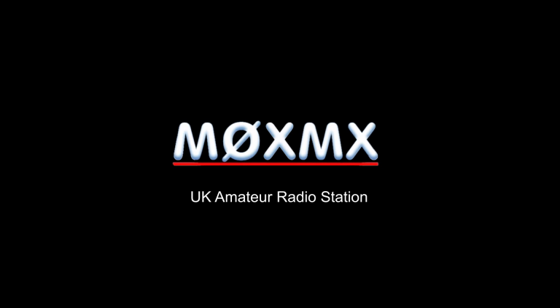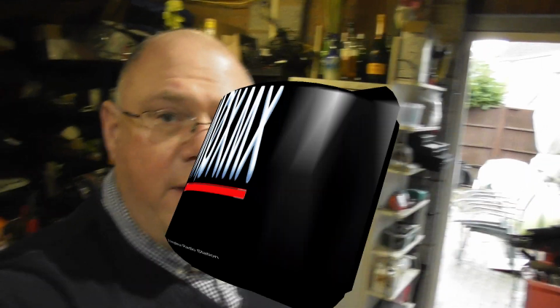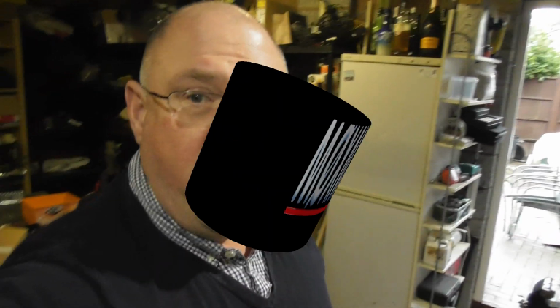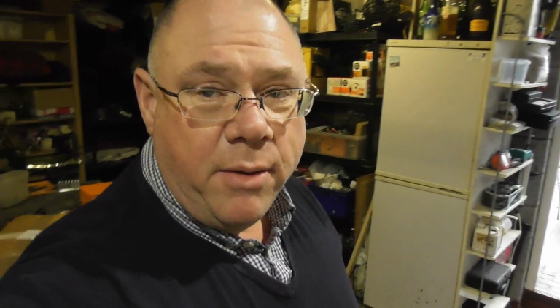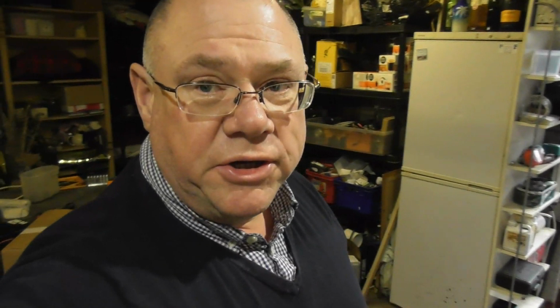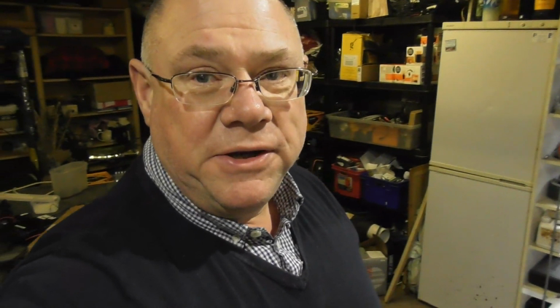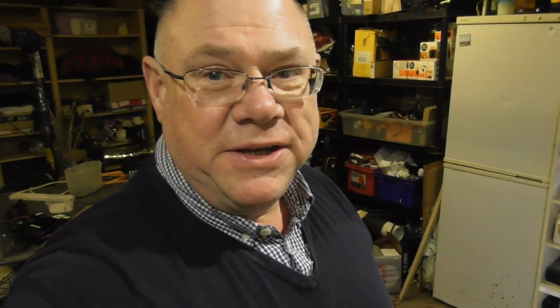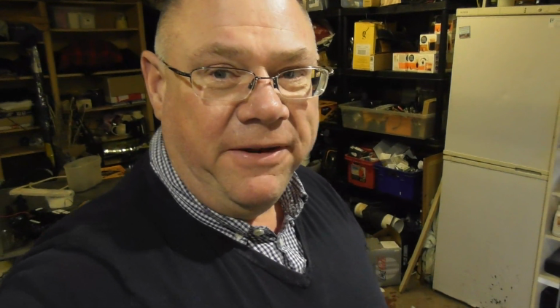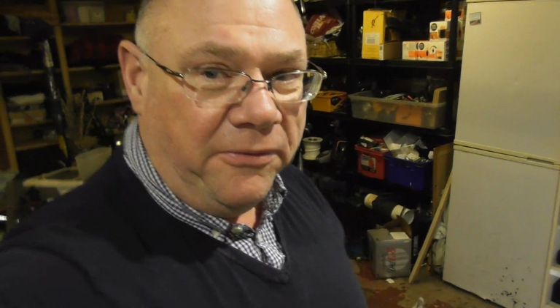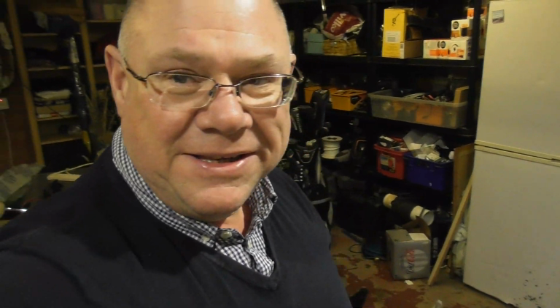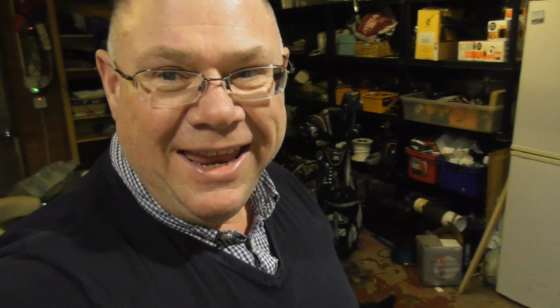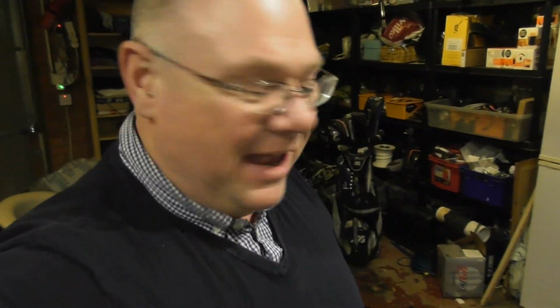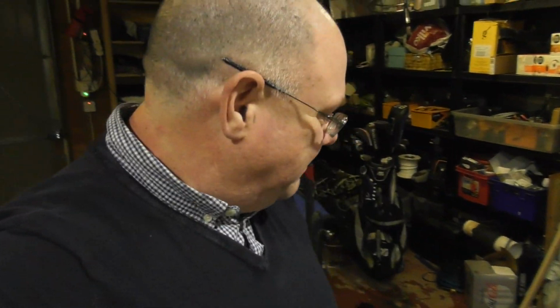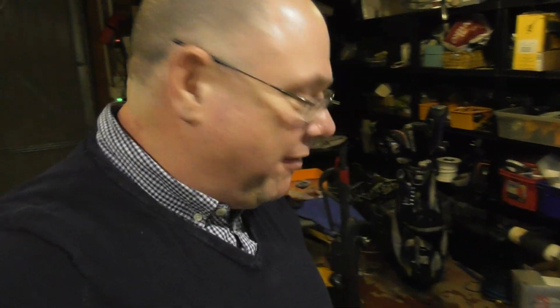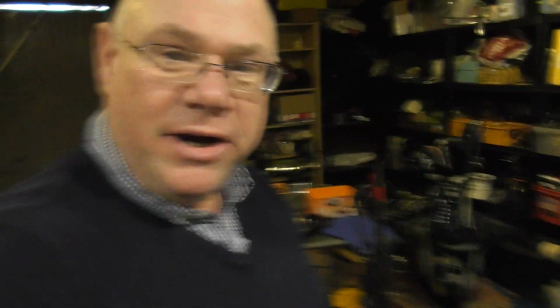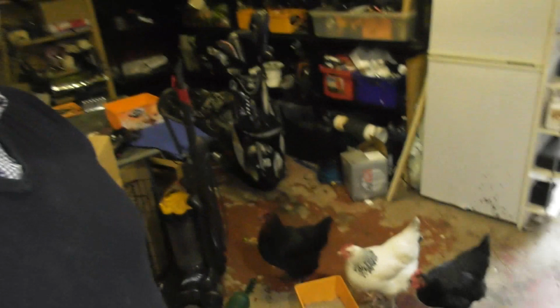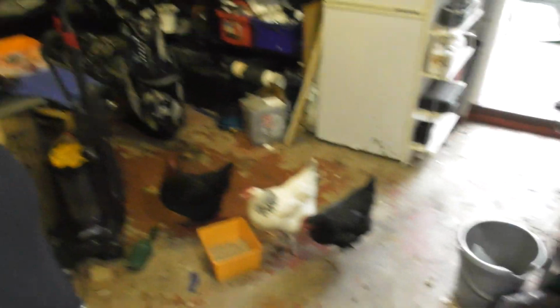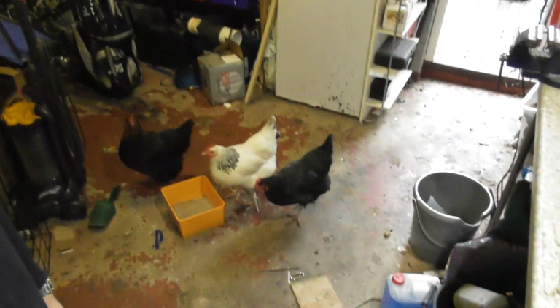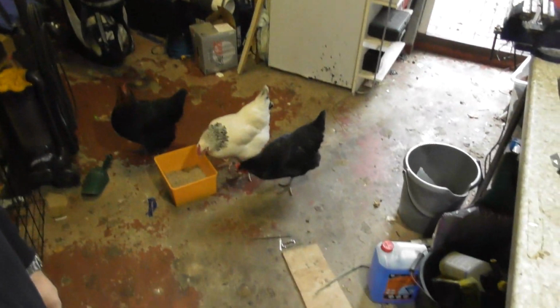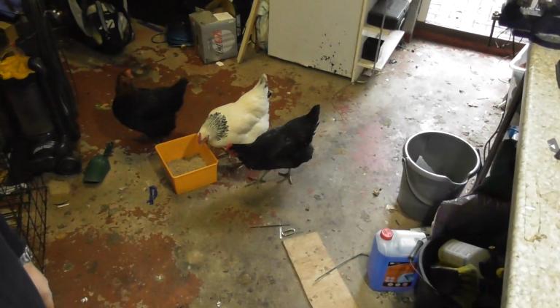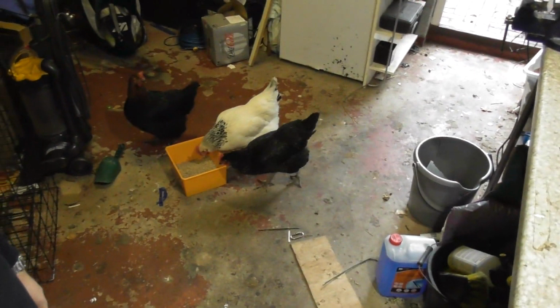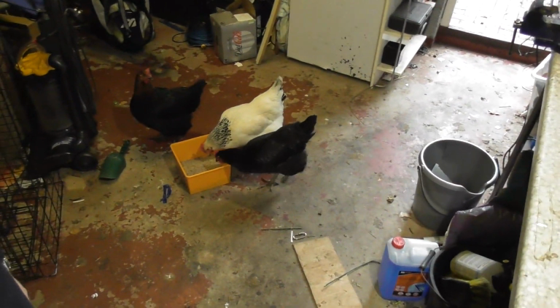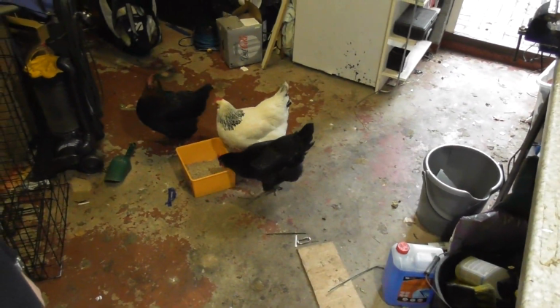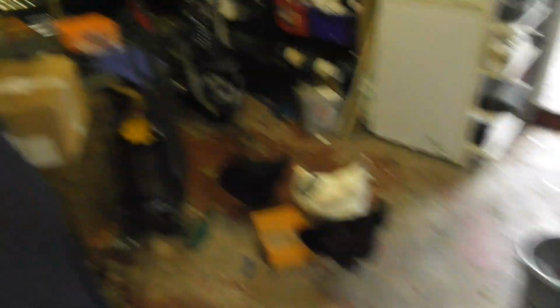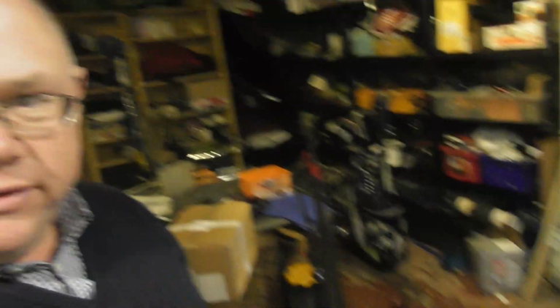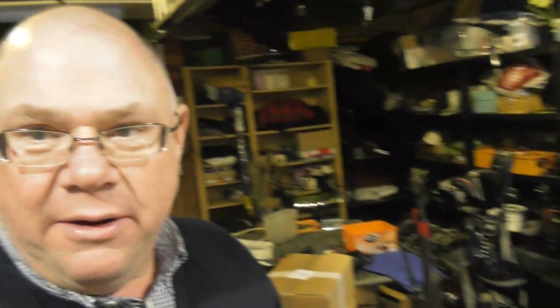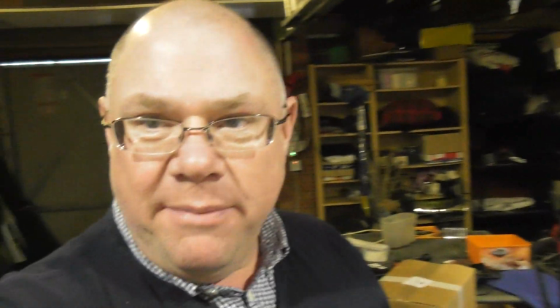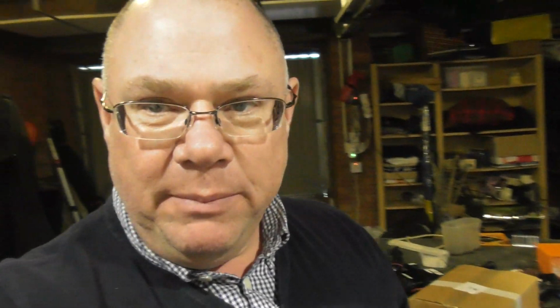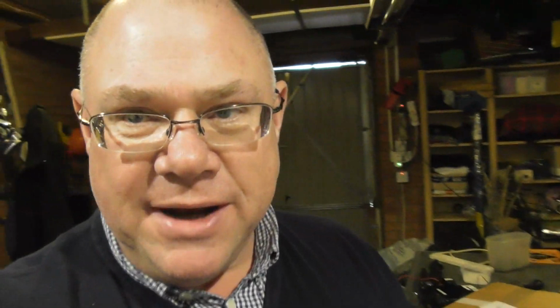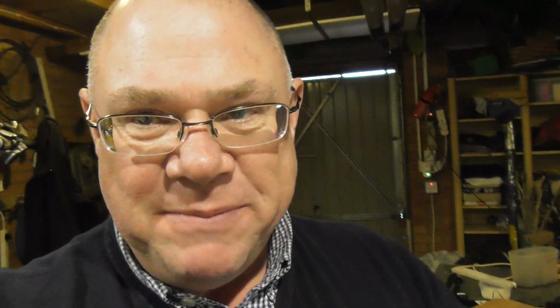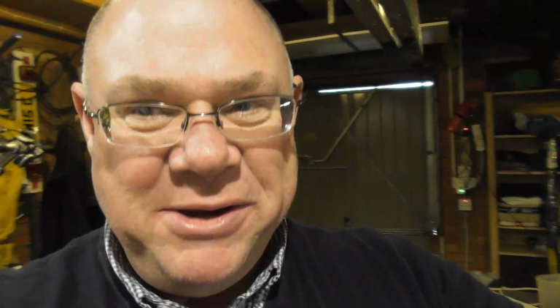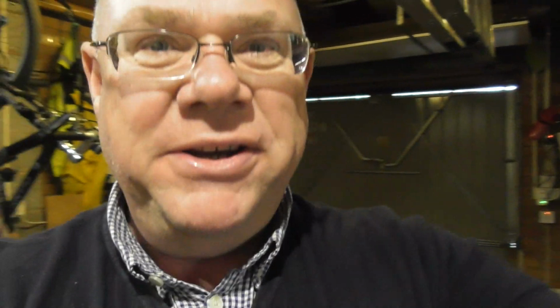So here we are in my workshop — as you can see, nothing all fancy. It's my garage and literally I have to share it with the chickens, so please don't expect too much.